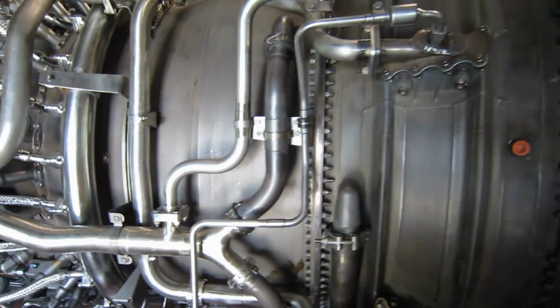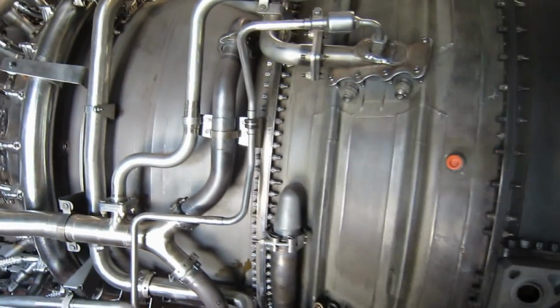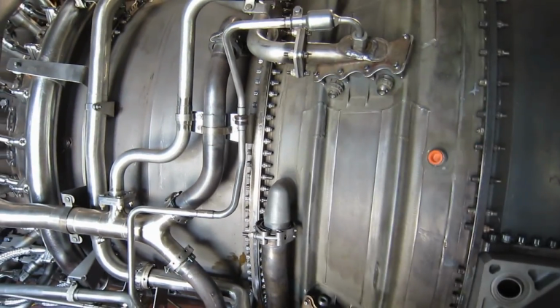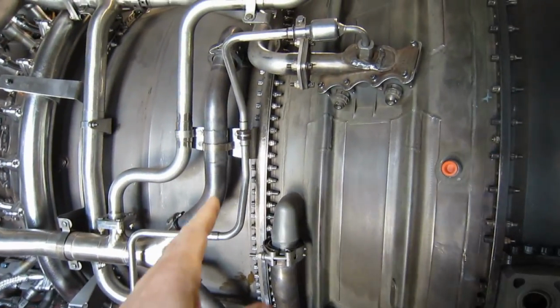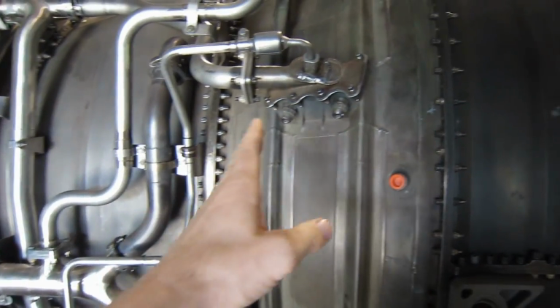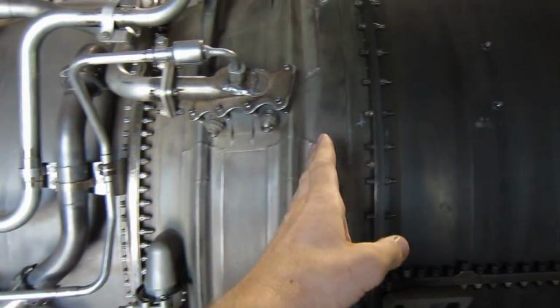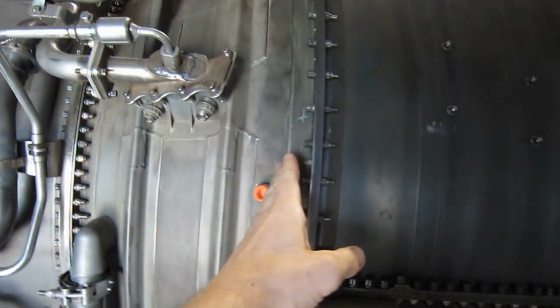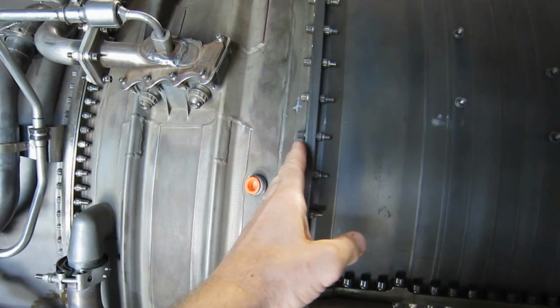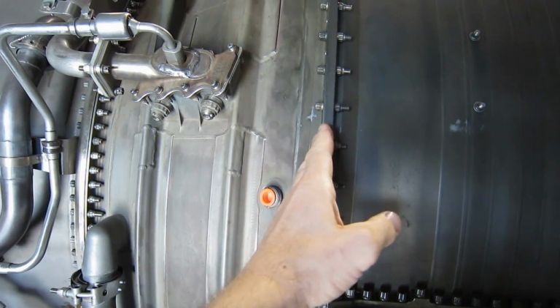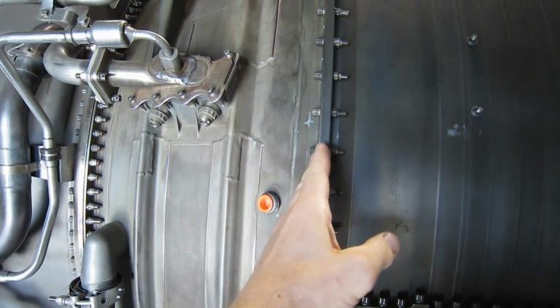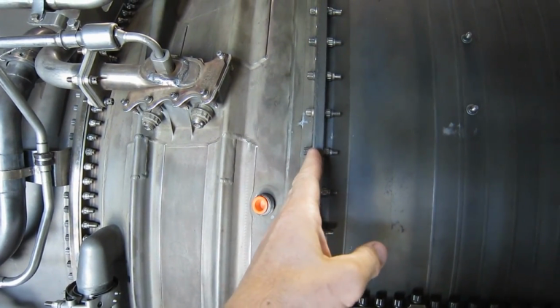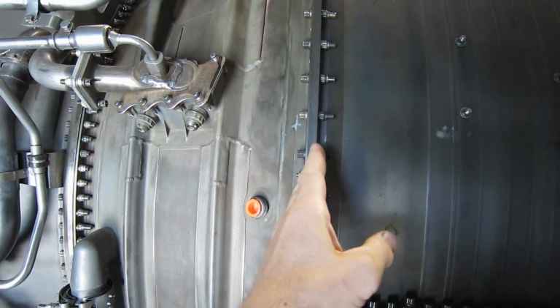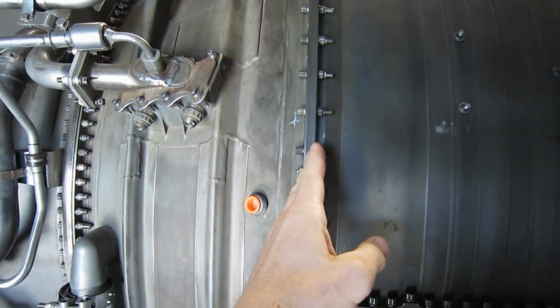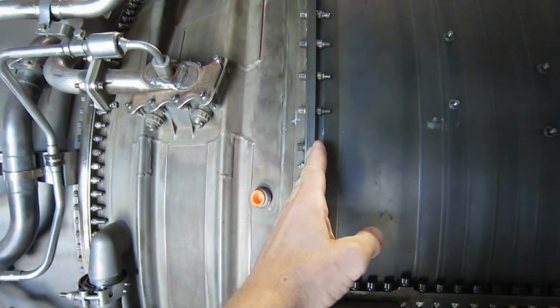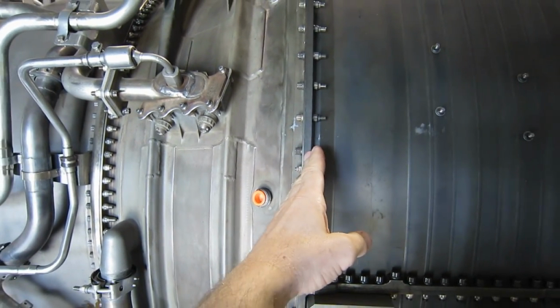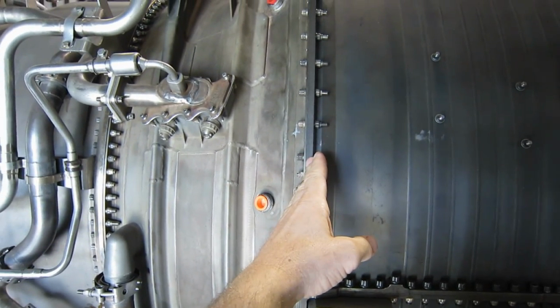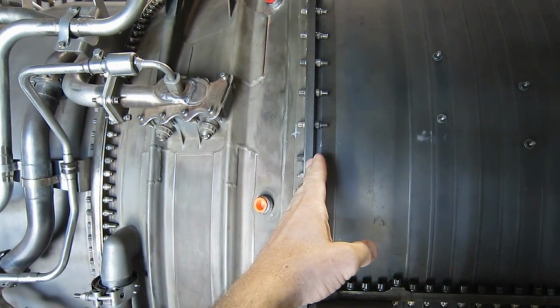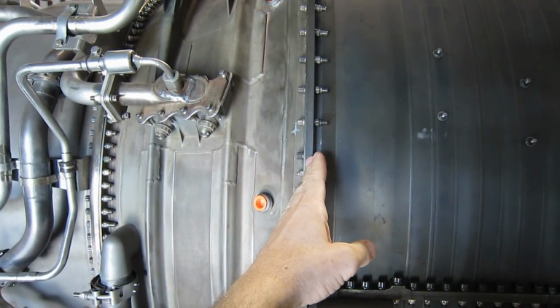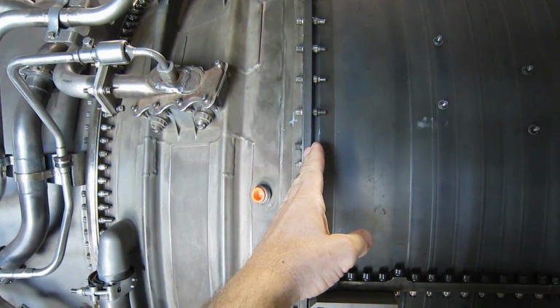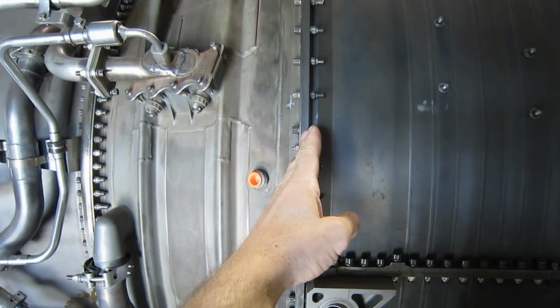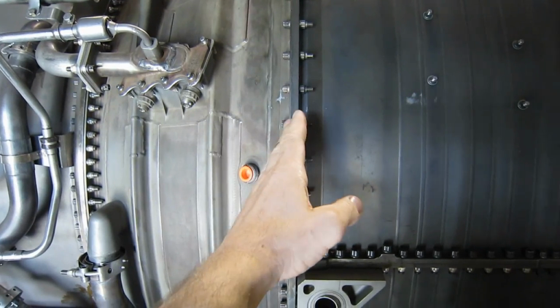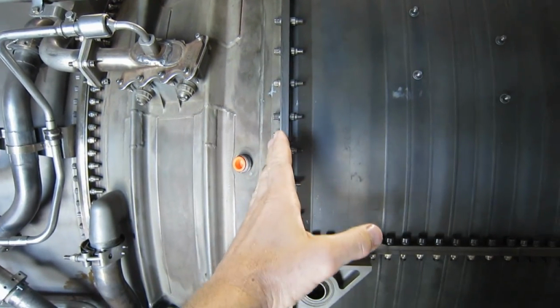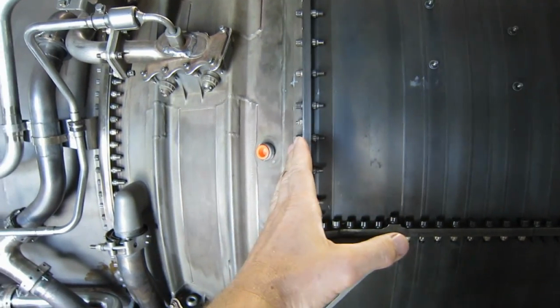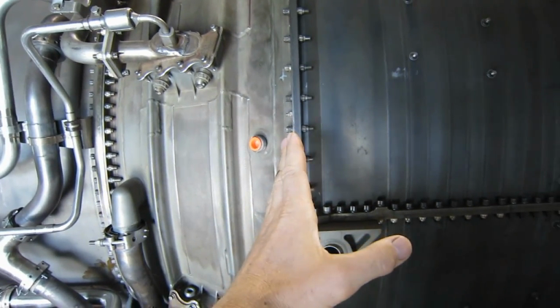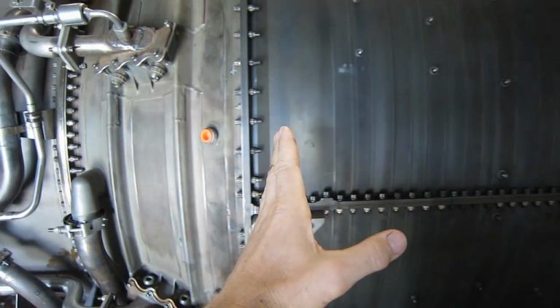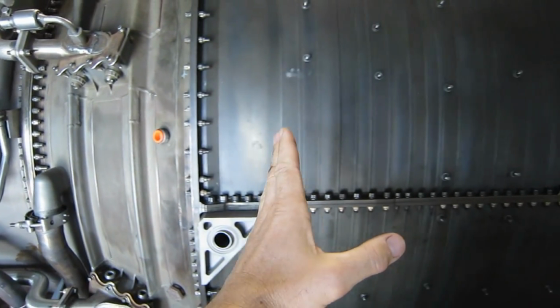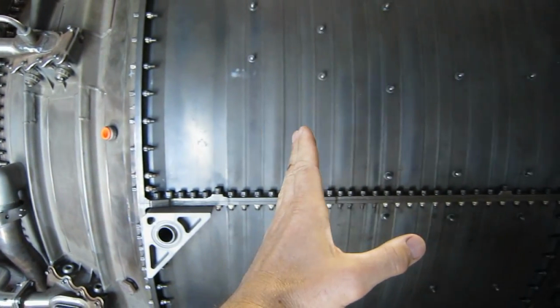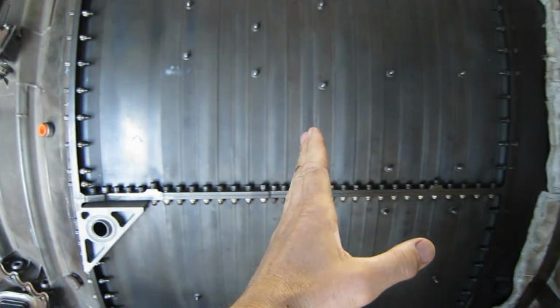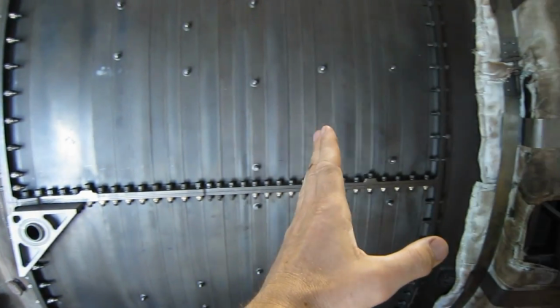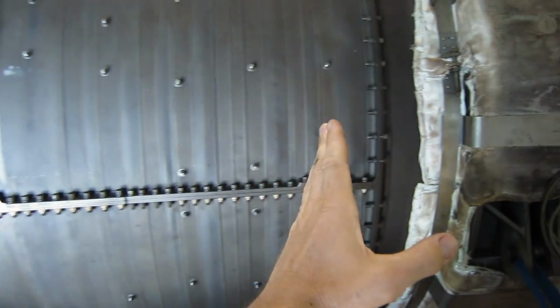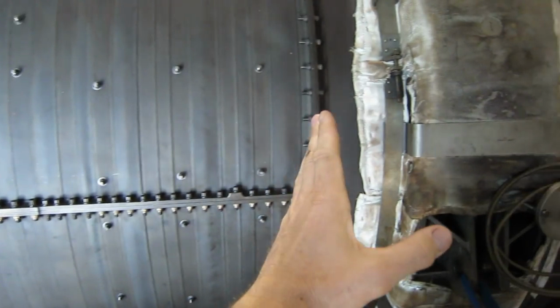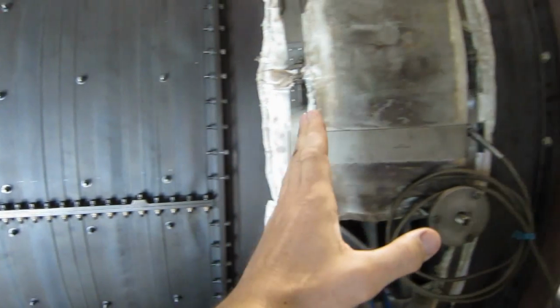Now the engine in the test cell stopped about here, which is where we put our jet pipe on the engine. So everything back from here is one of the subjects of today's video.